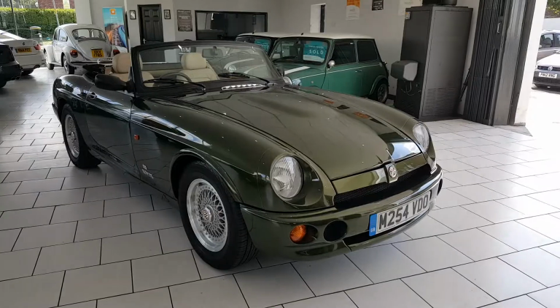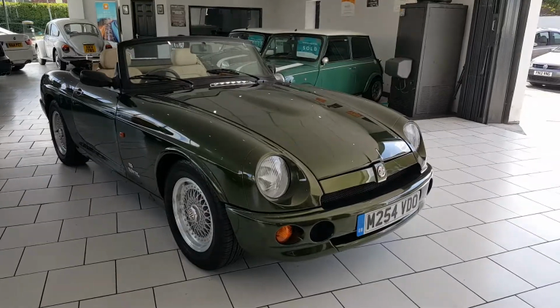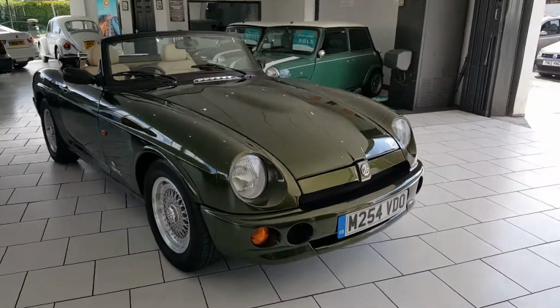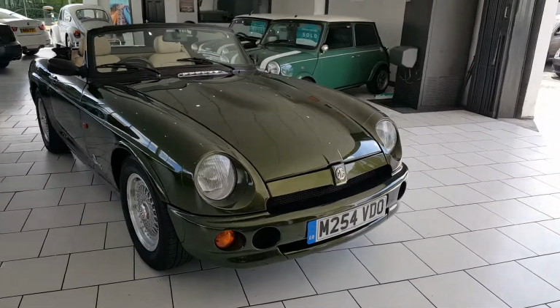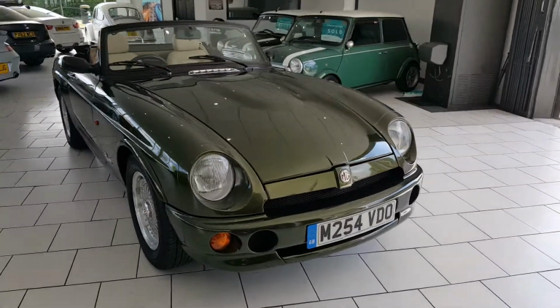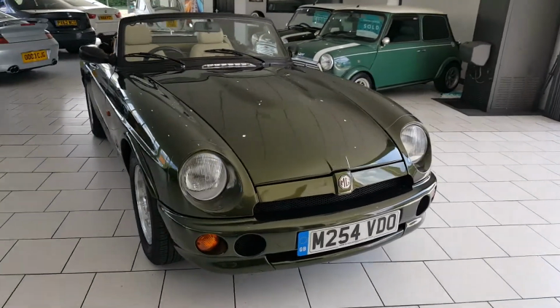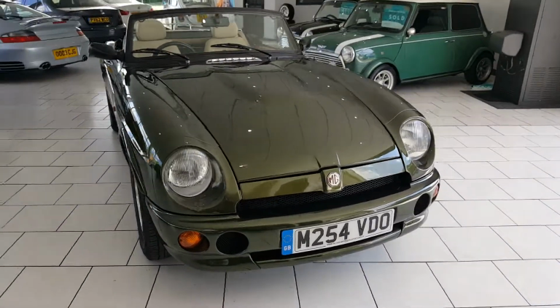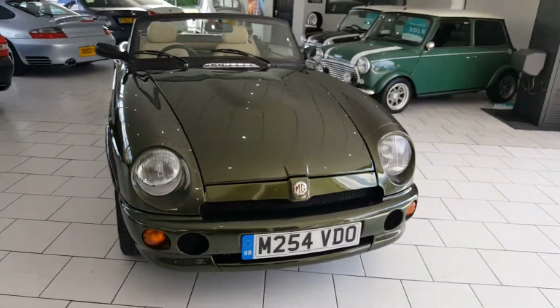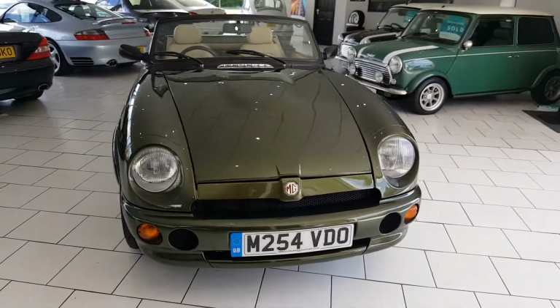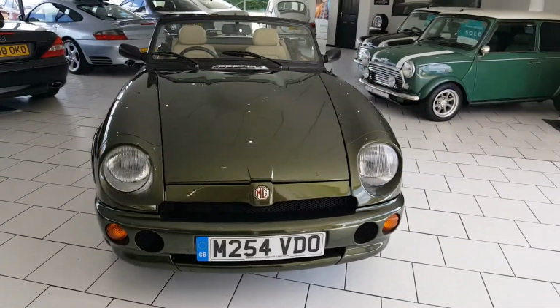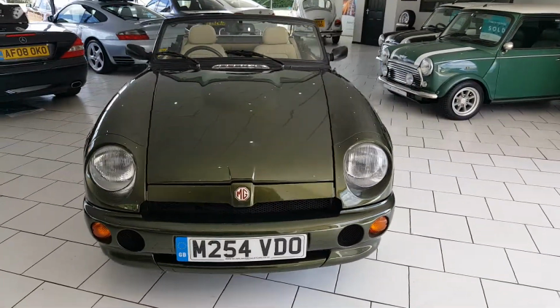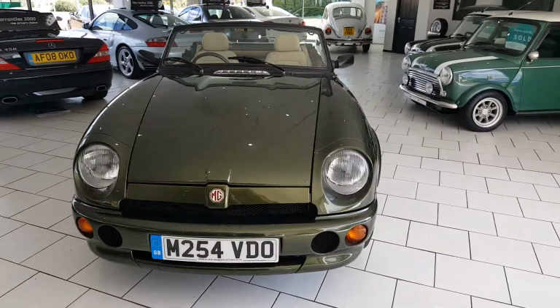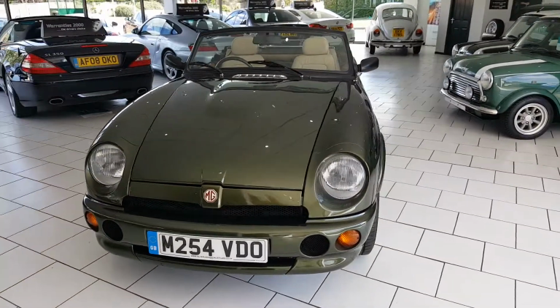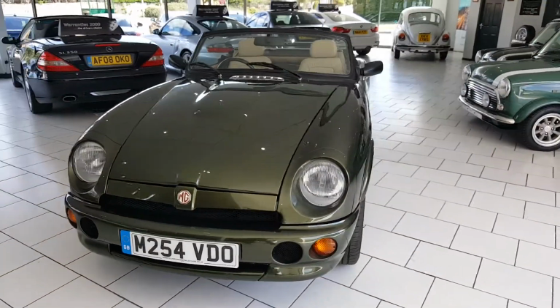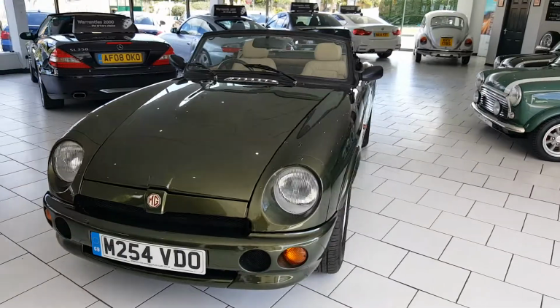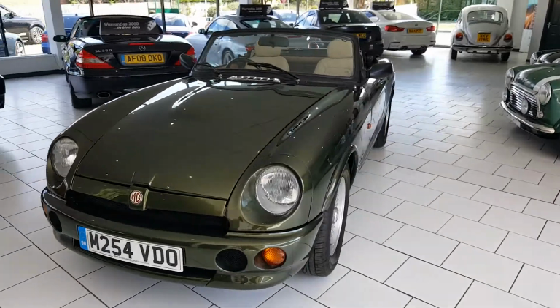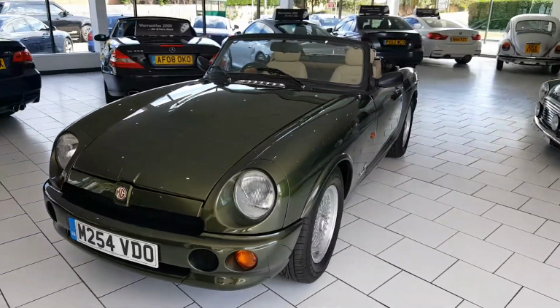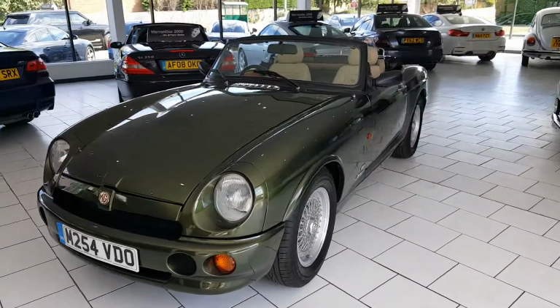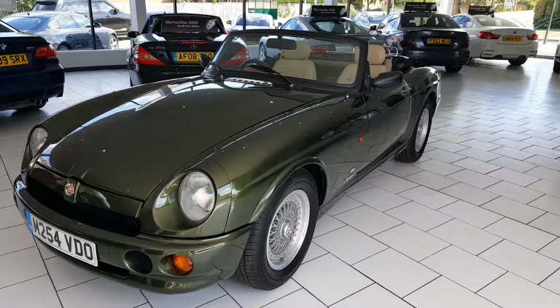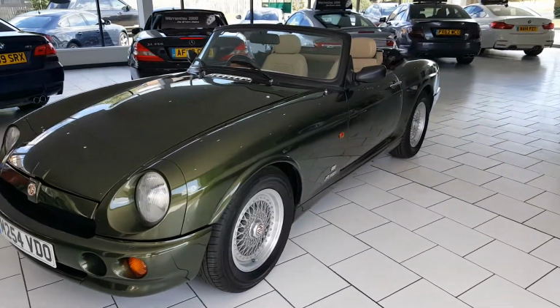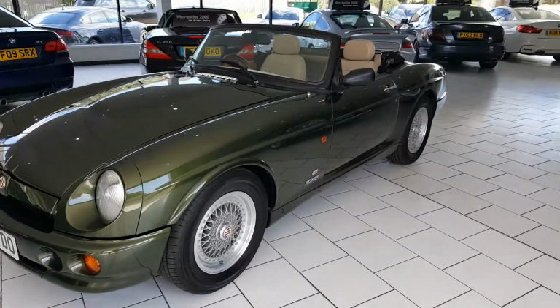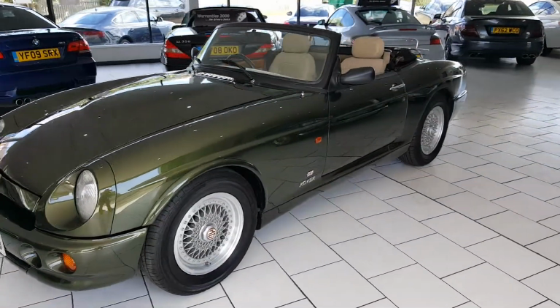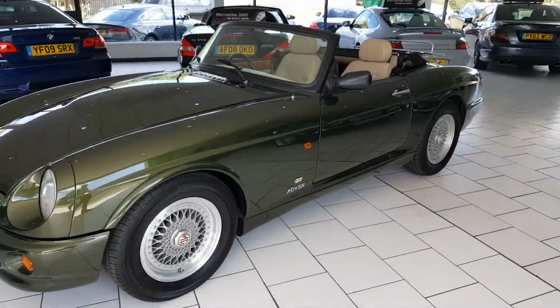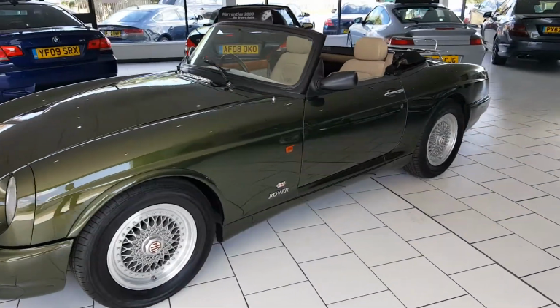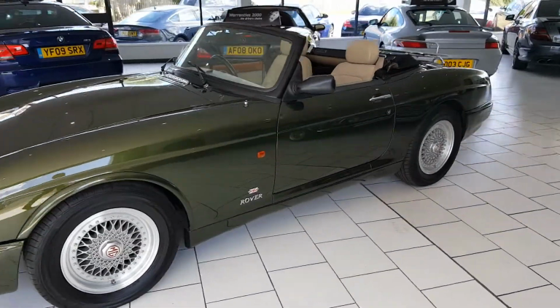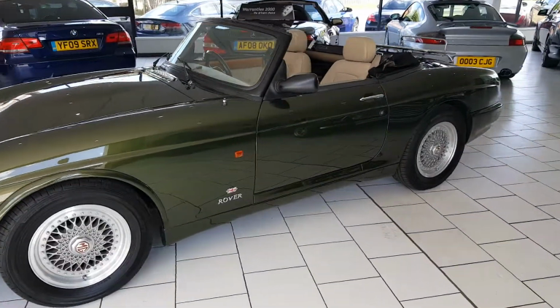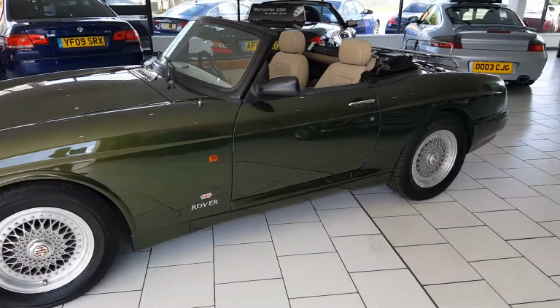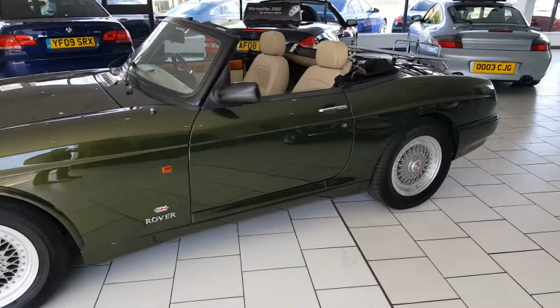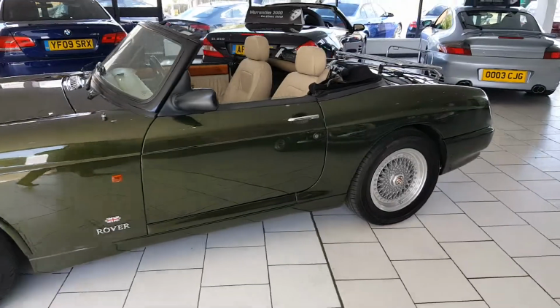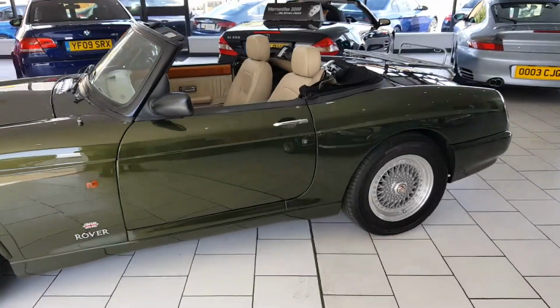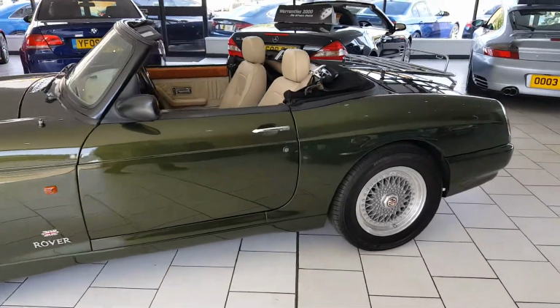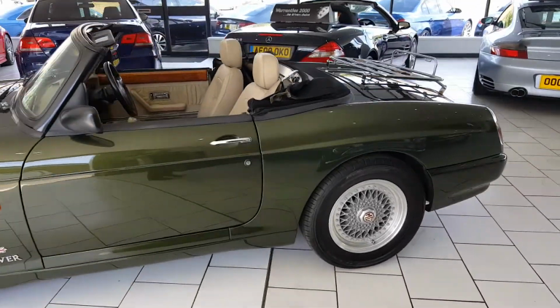This lovely MG comes ready to go. We've fully UK registered the car, and it has a 12-month MOT. On delivery, we'll give the car a service and a pre-delivery inspection check.